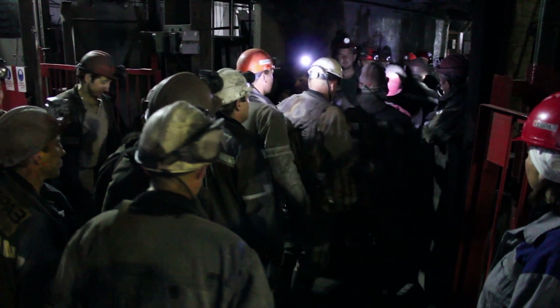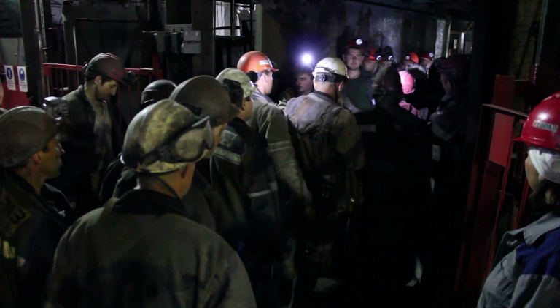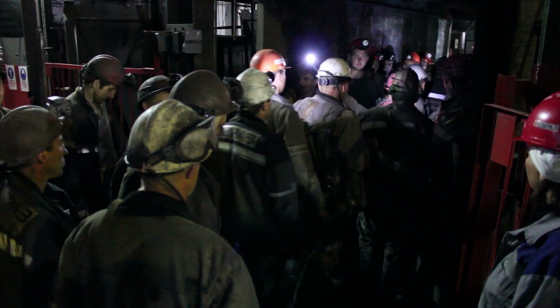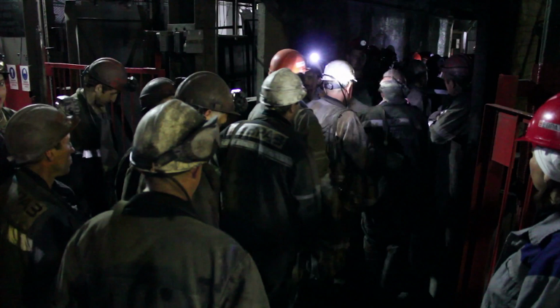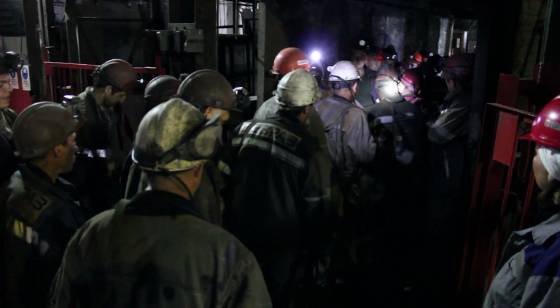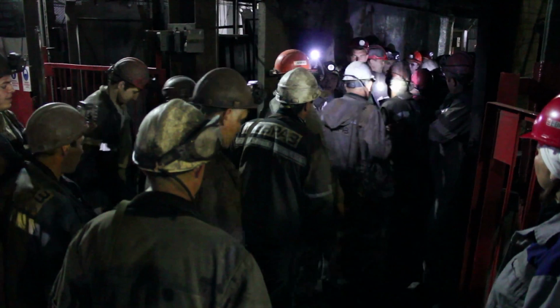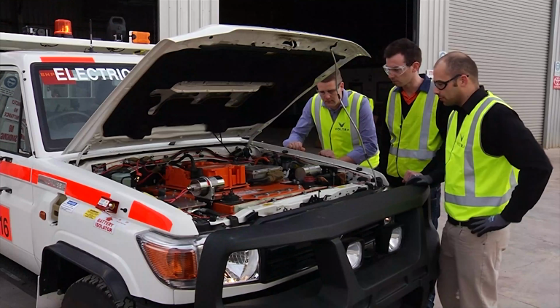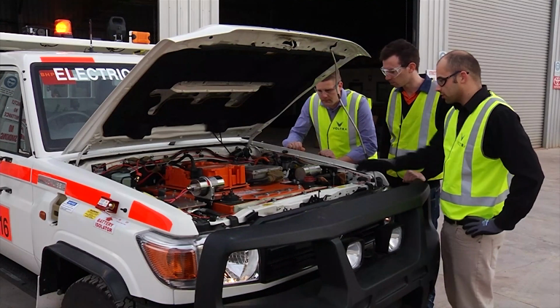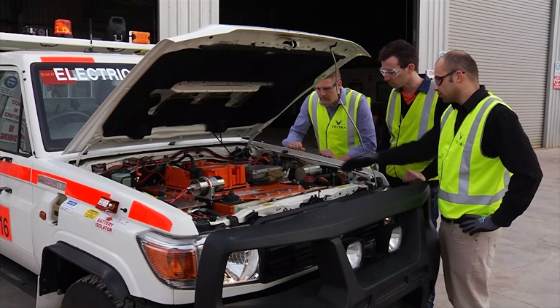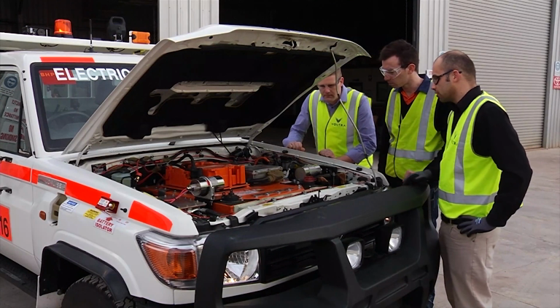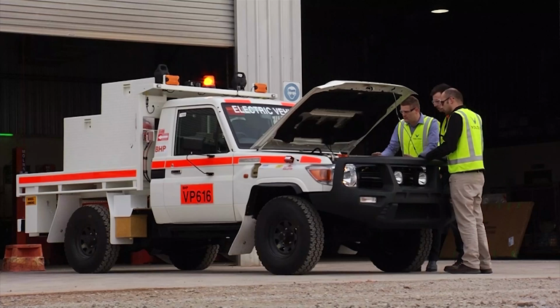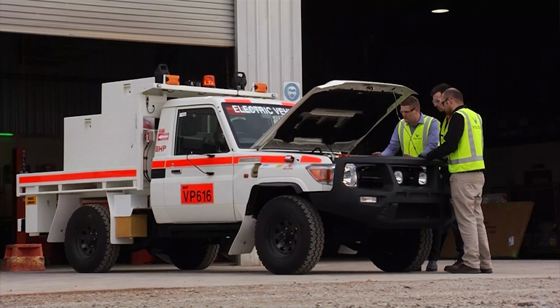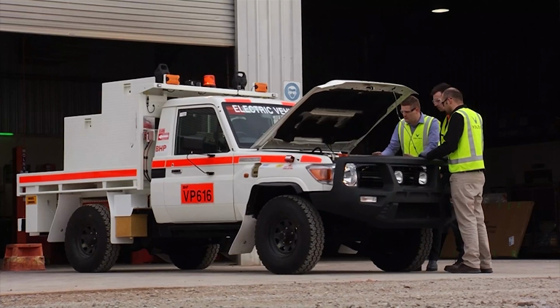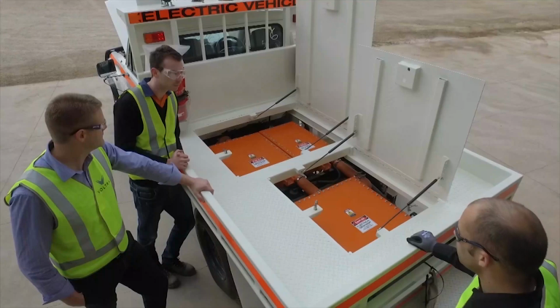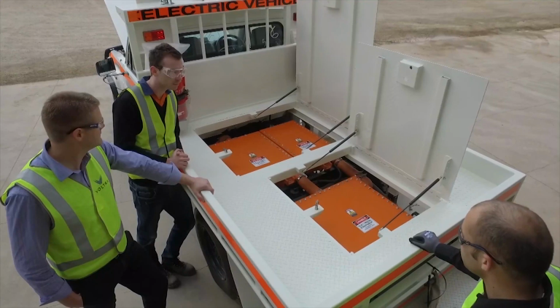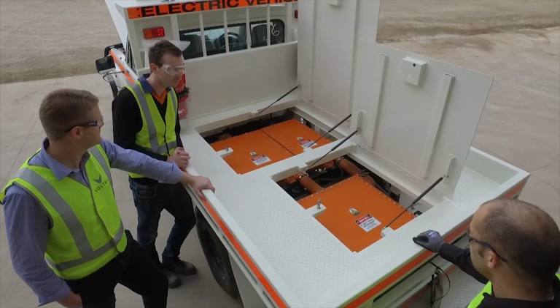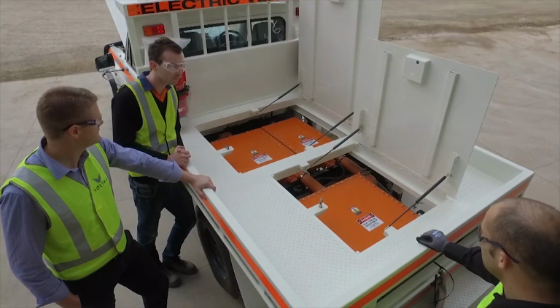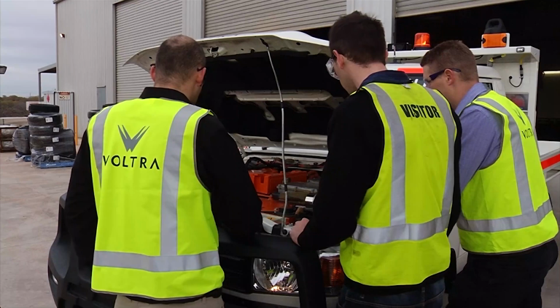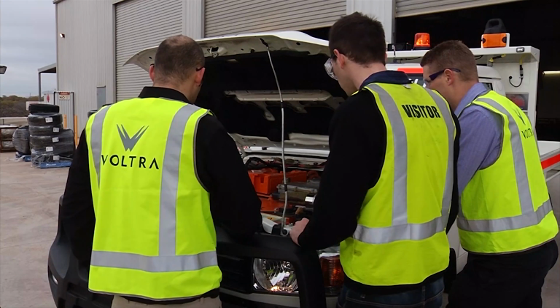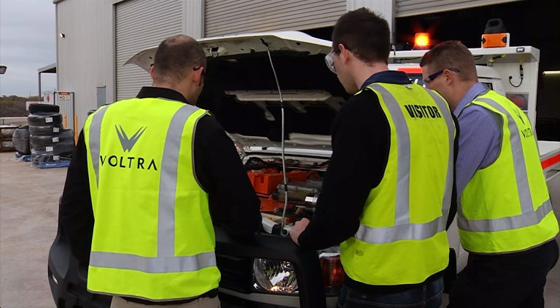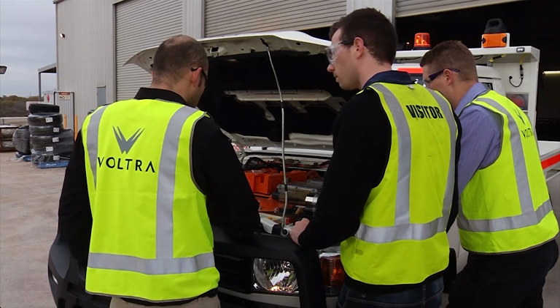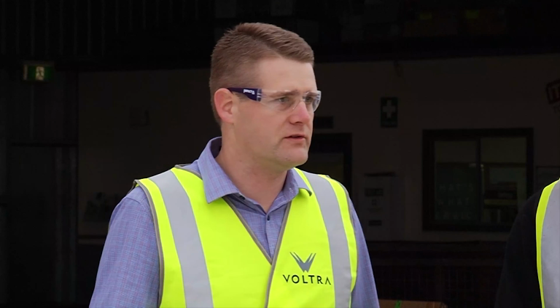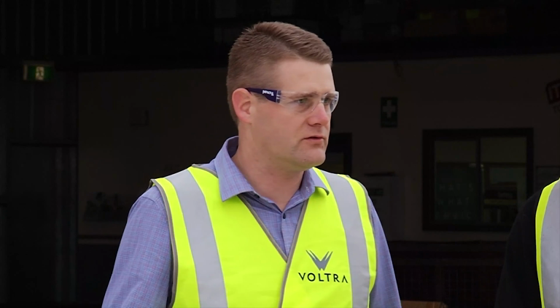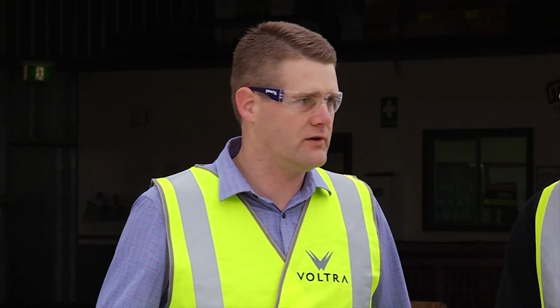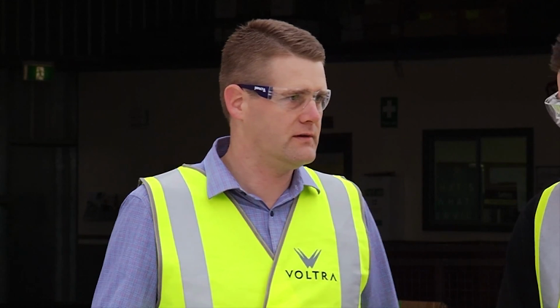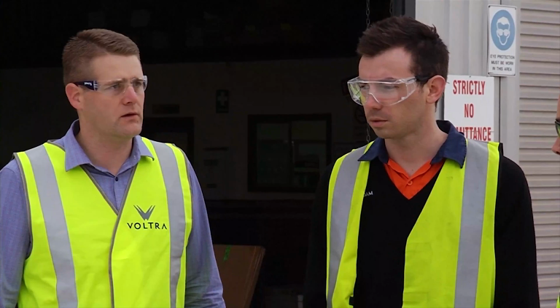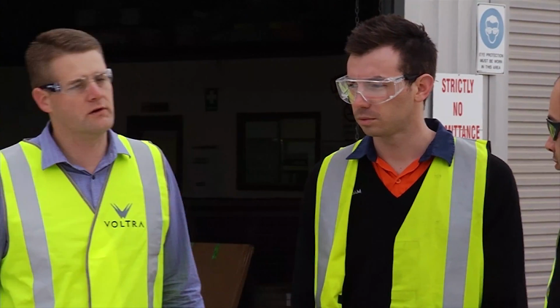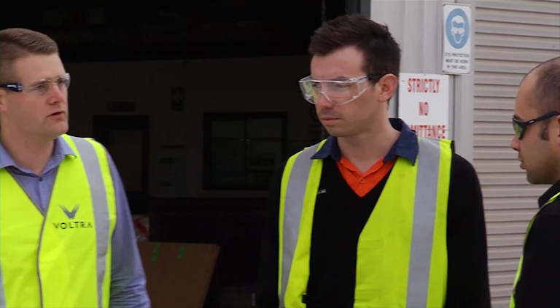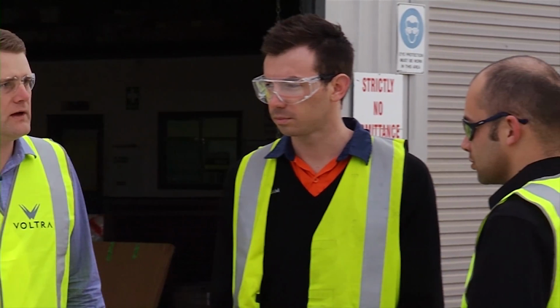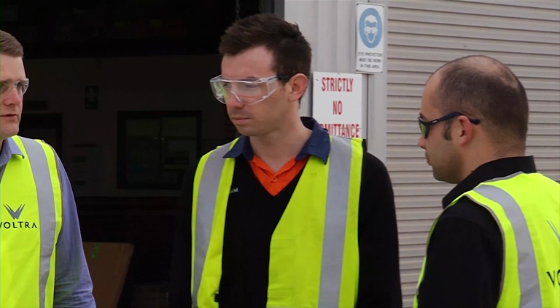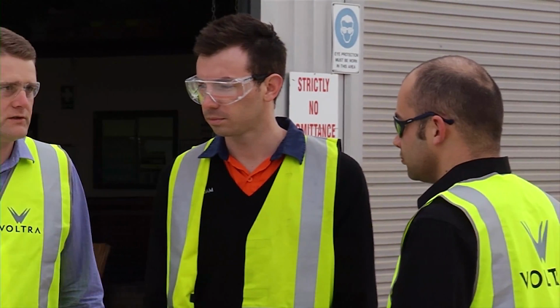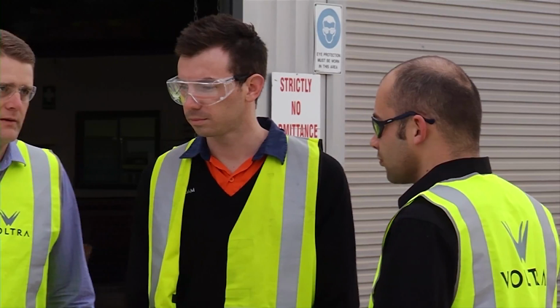The Voltra eCruiser is the solution to a mining-specific problem that has developed from within the industry. For an assessment of your fleet to identify vehicles suitable for early-stage conversion and to test the vehicles within your operation, contact the Voltra team.